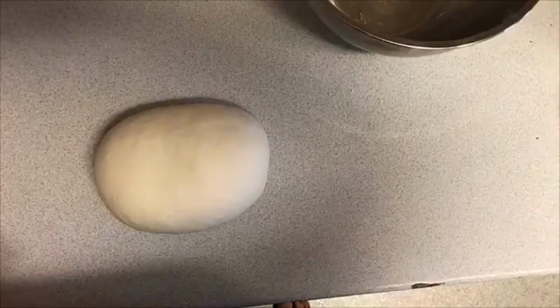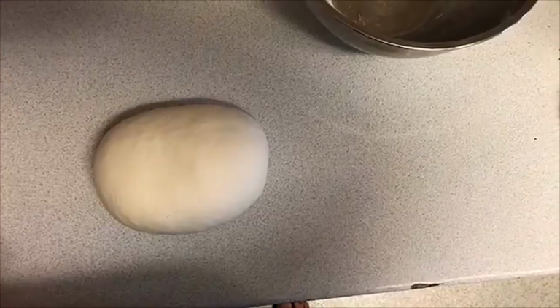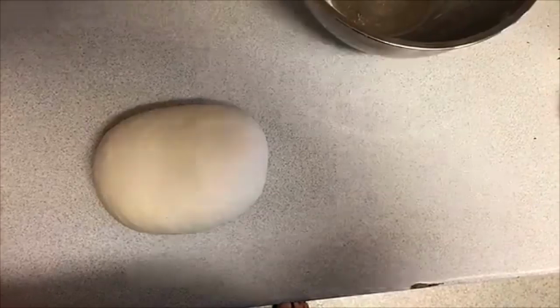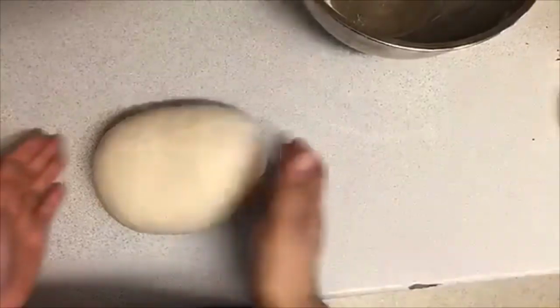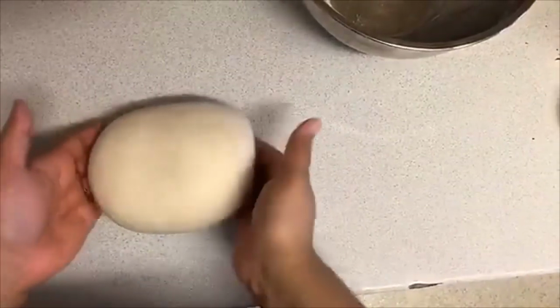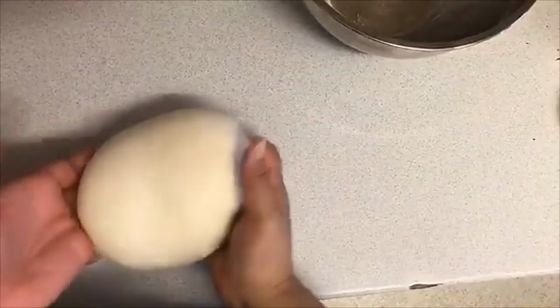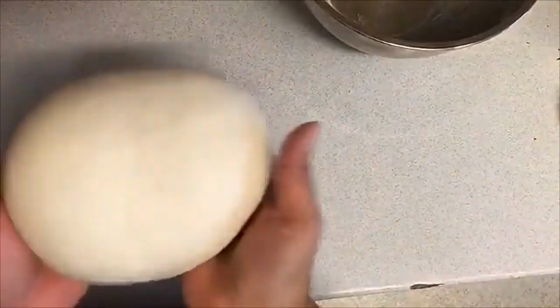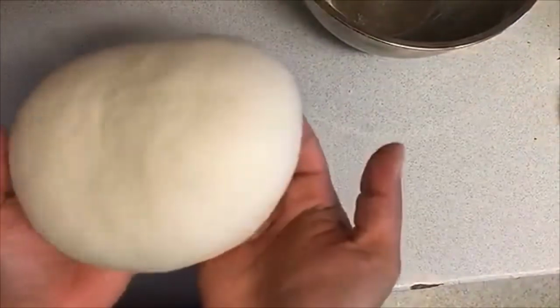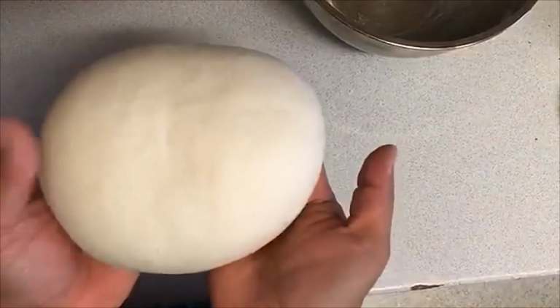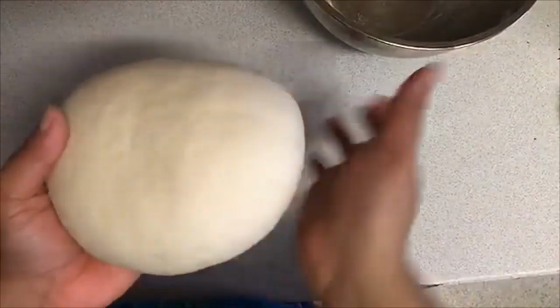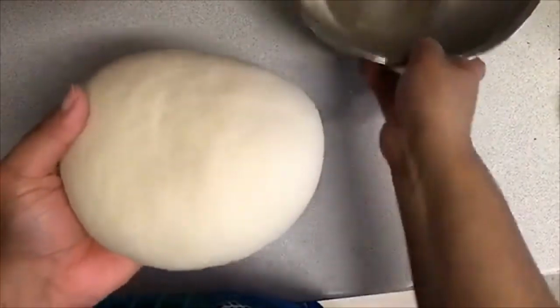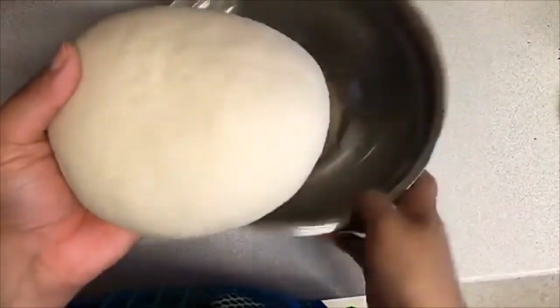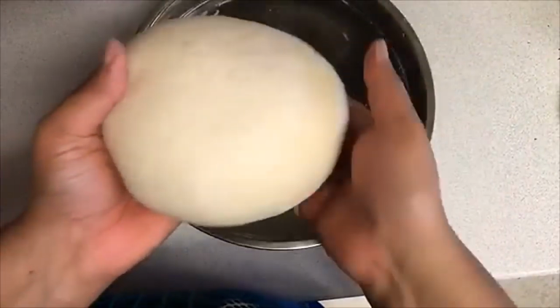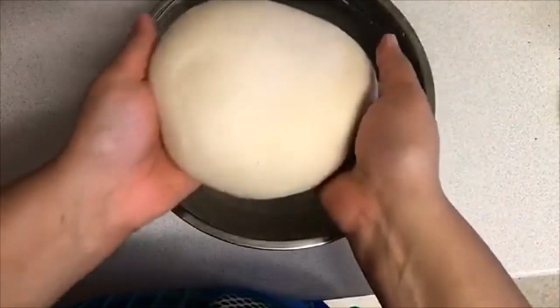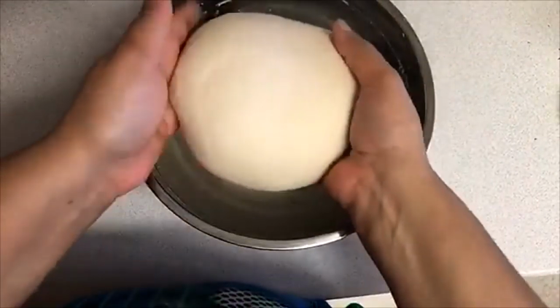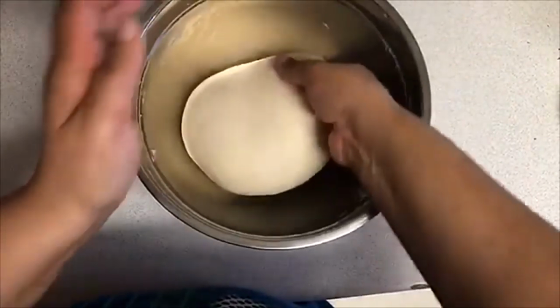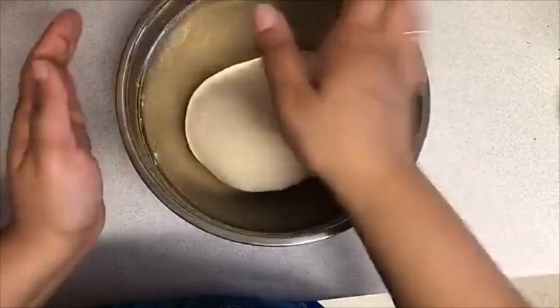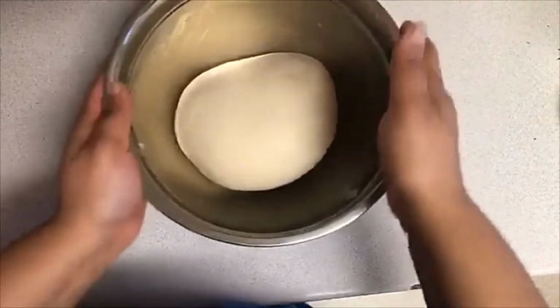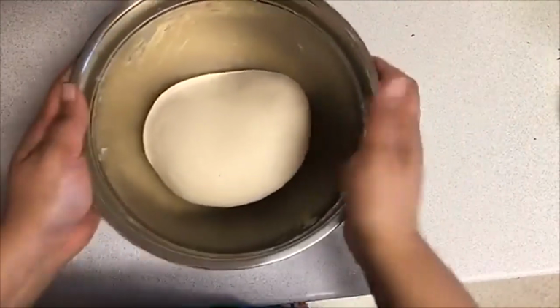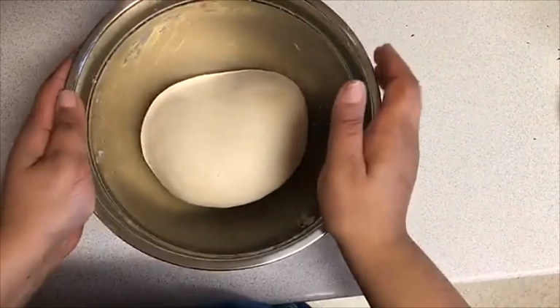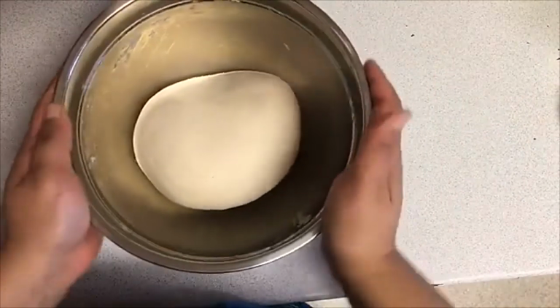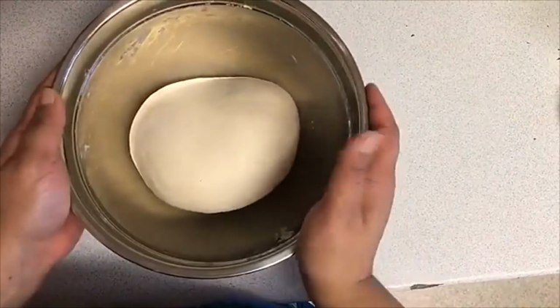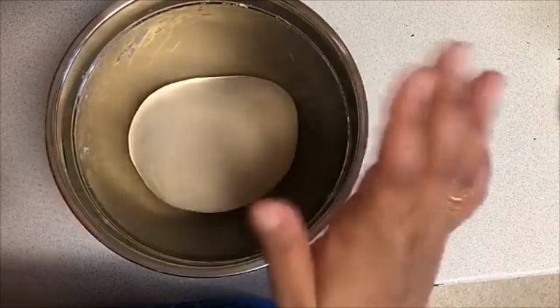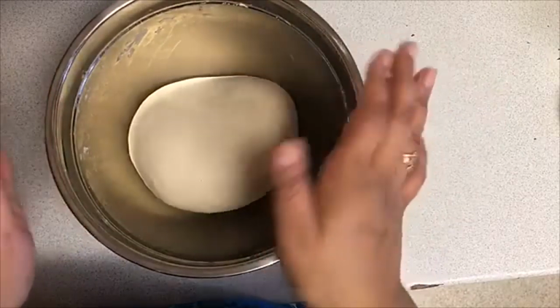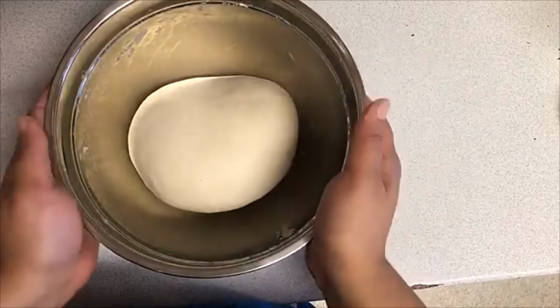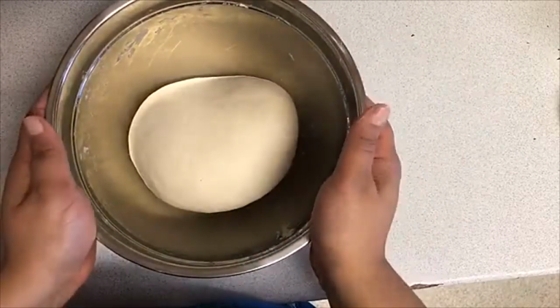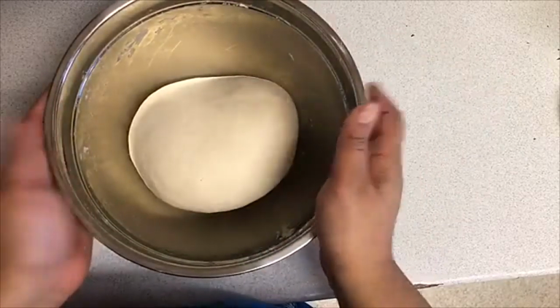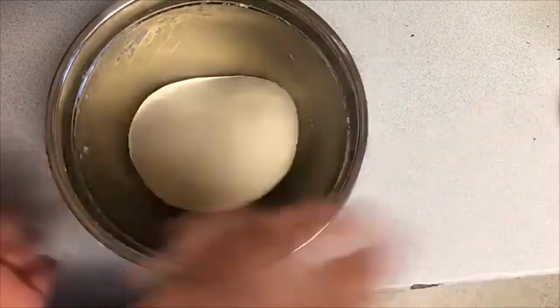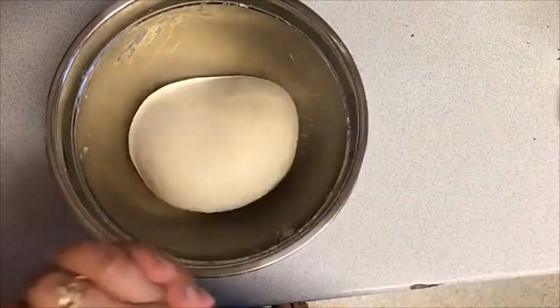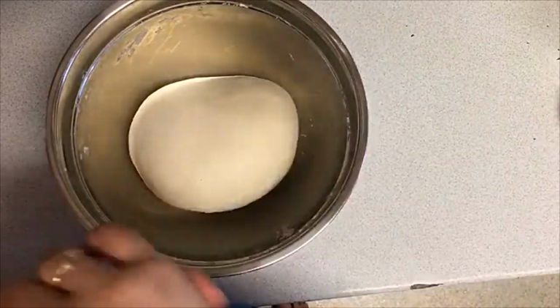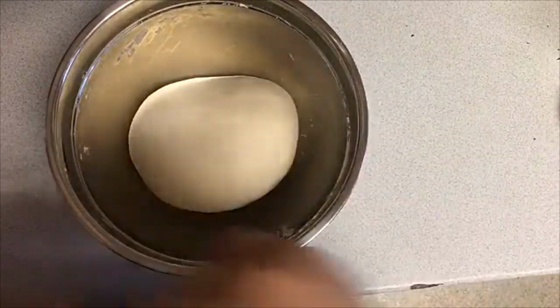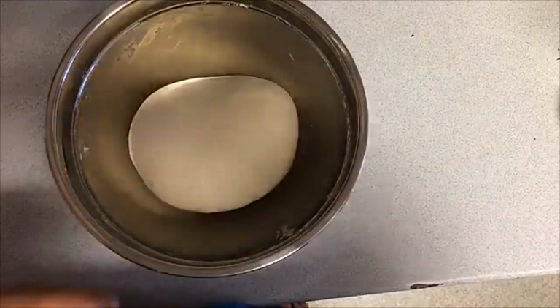The dough is done — nice and smooth. Place it back in the bowl and leave it for about 10 minutes to rest, and then come back to it to finish the rest.